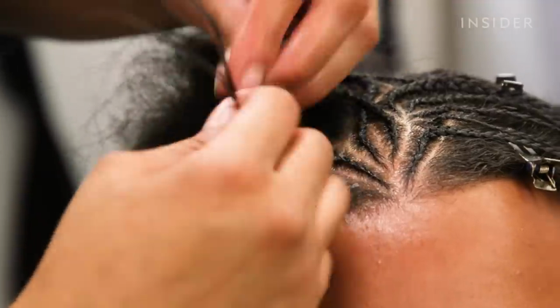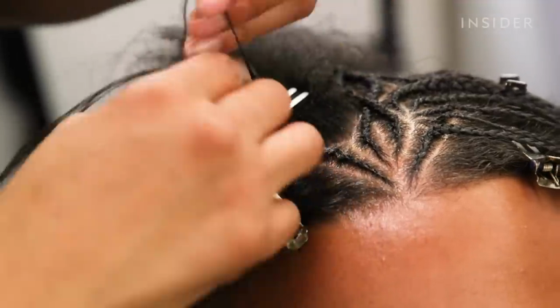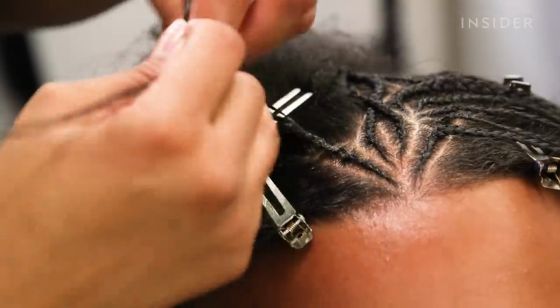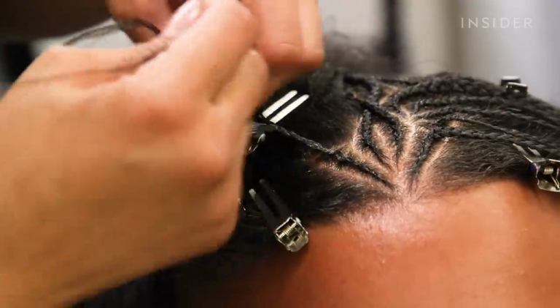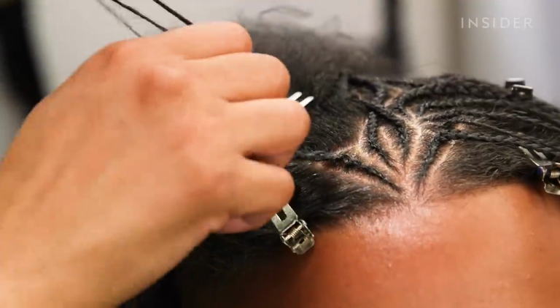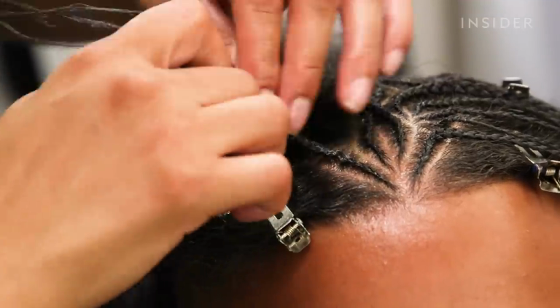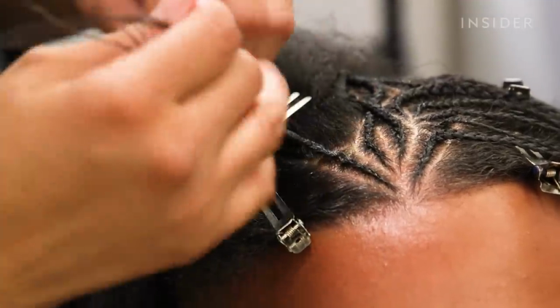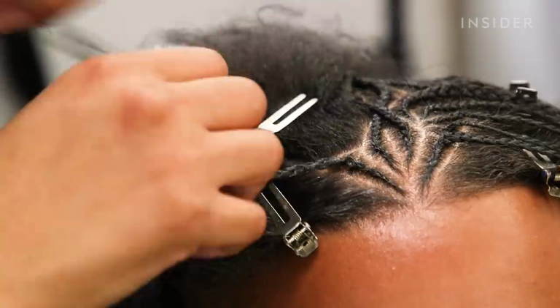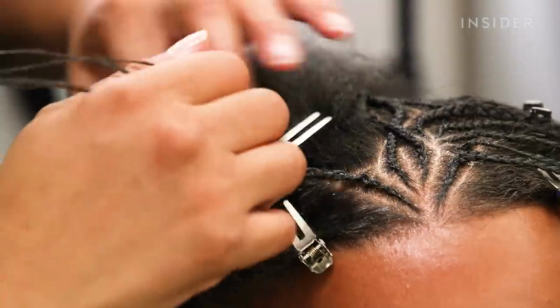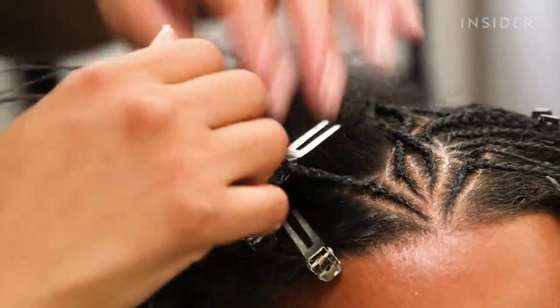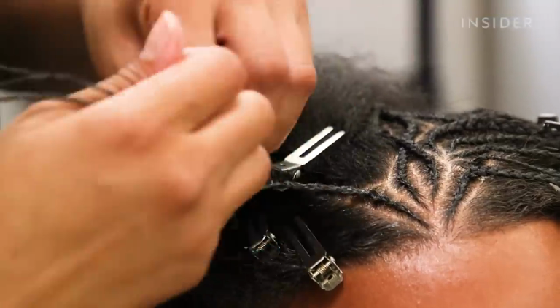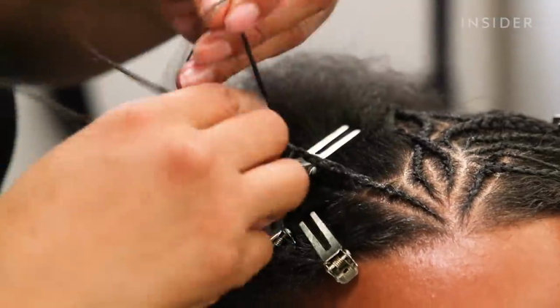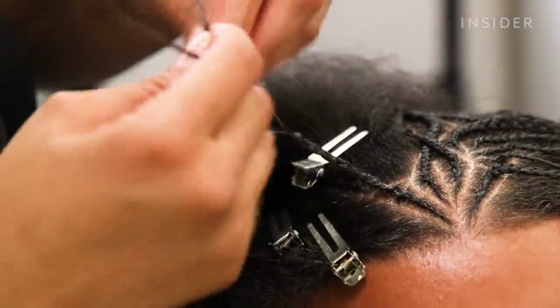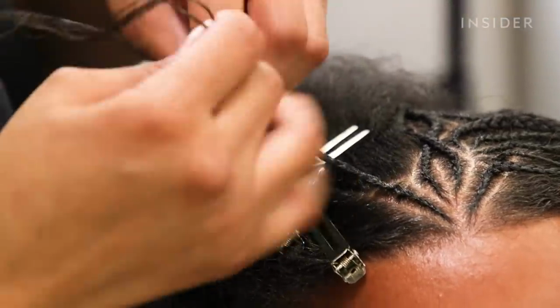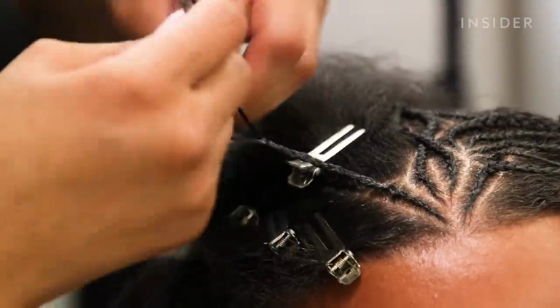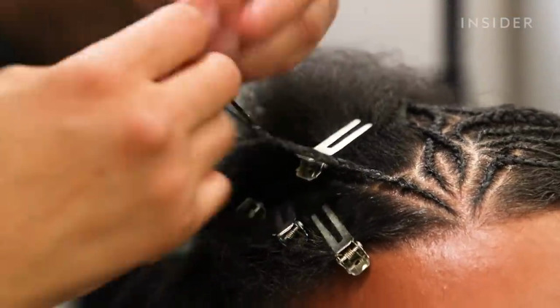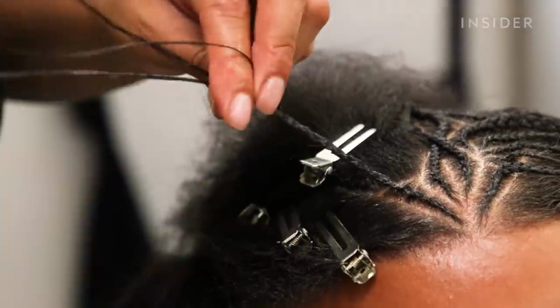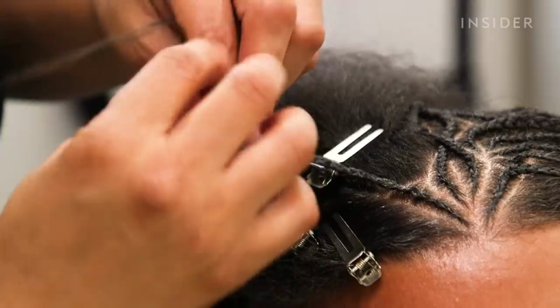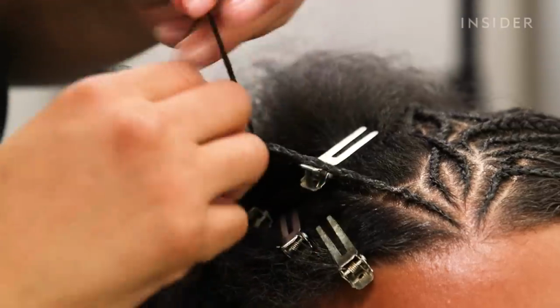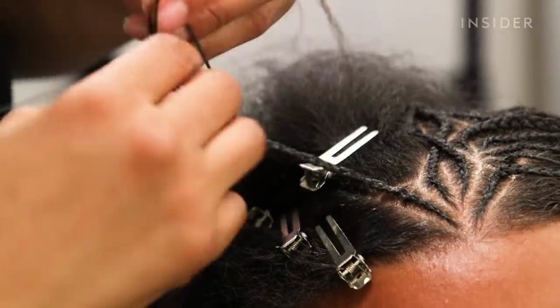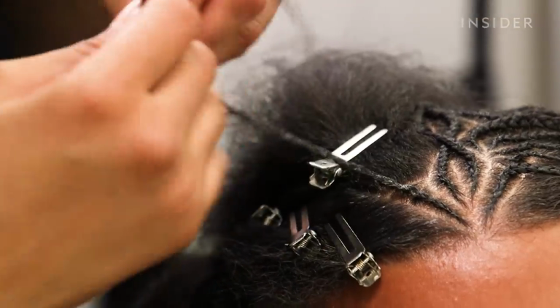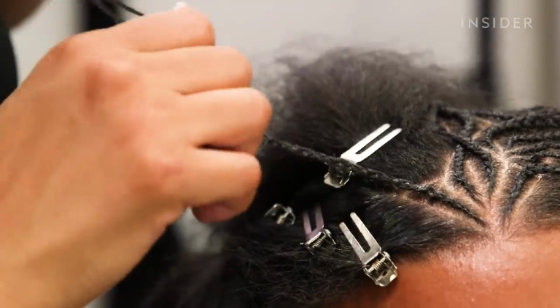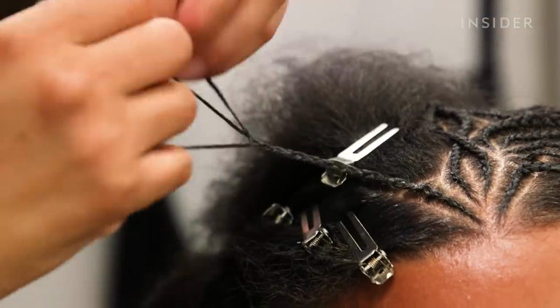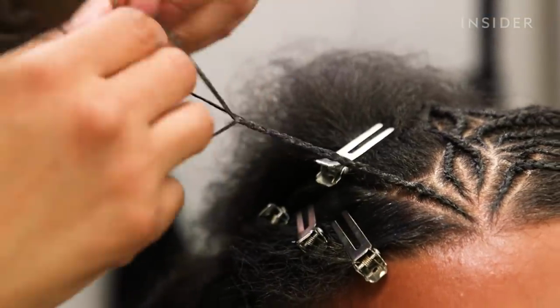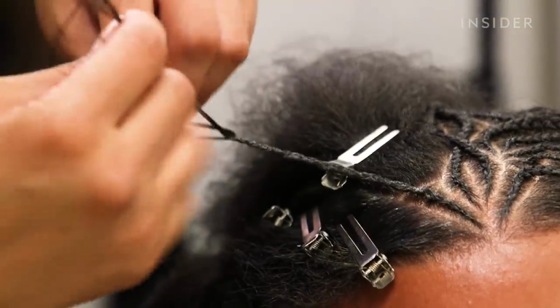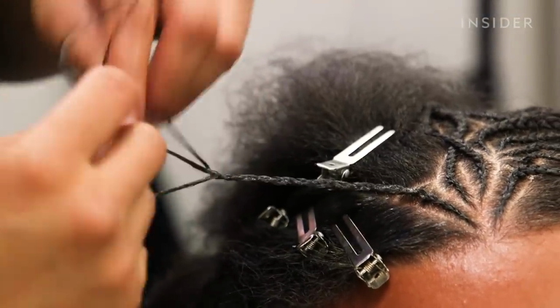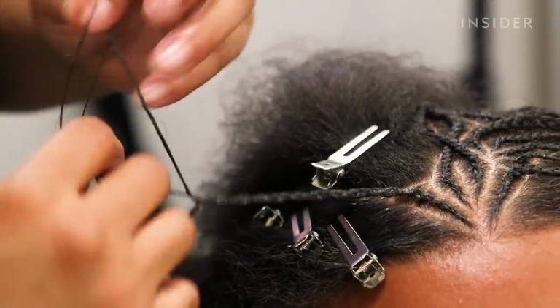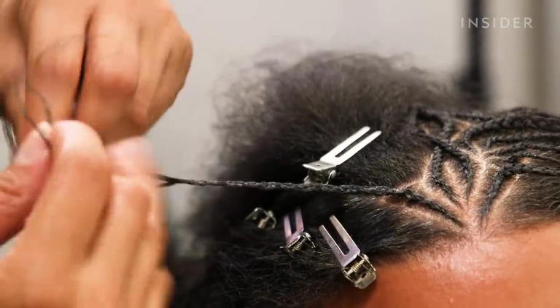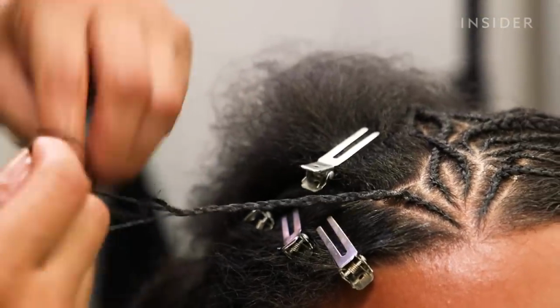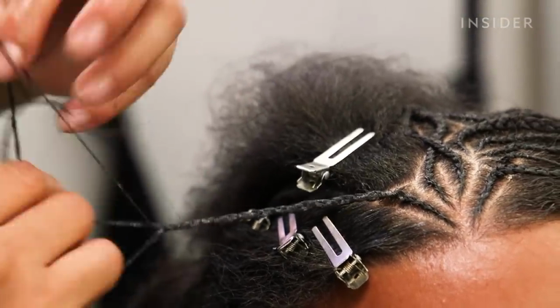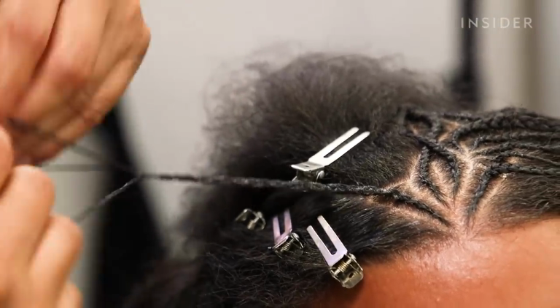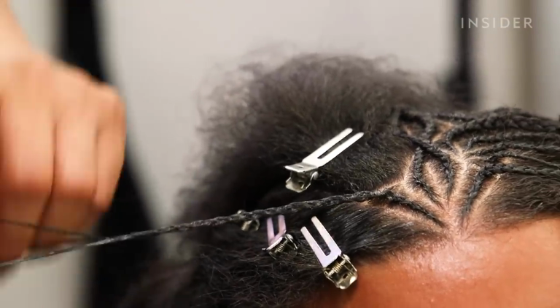Once I finish braiding on the scalp, I braid it almost to the end but I leave some hair out so I can have the braid thicker when it's connected.